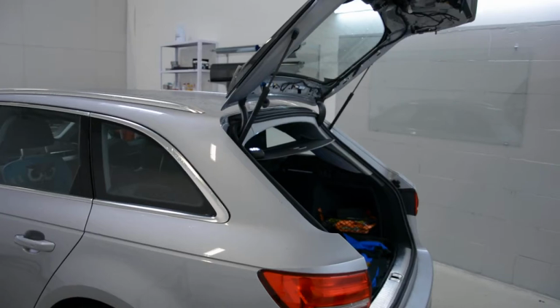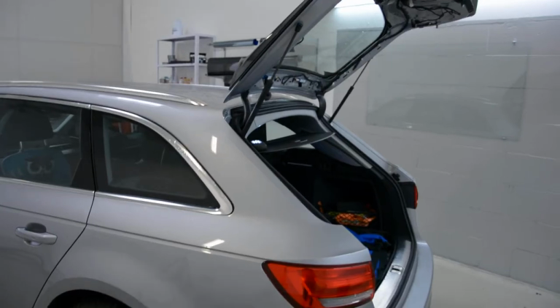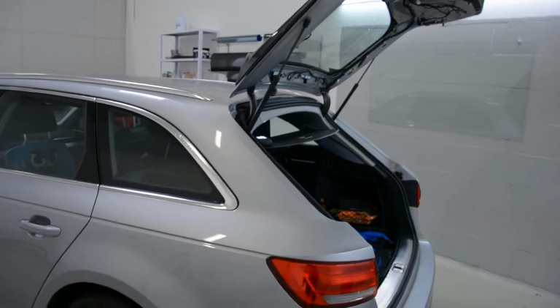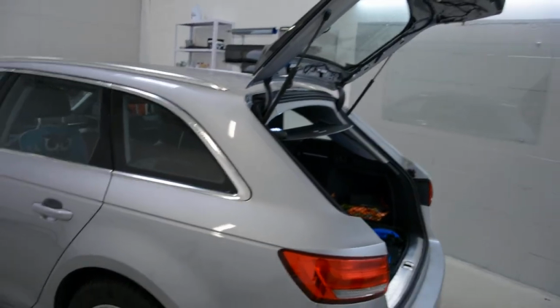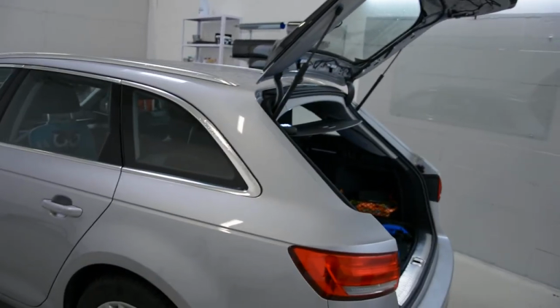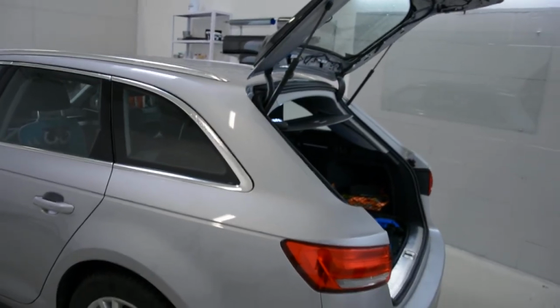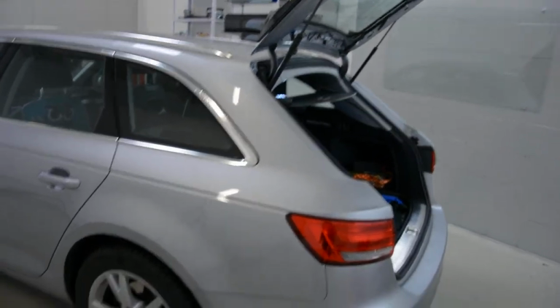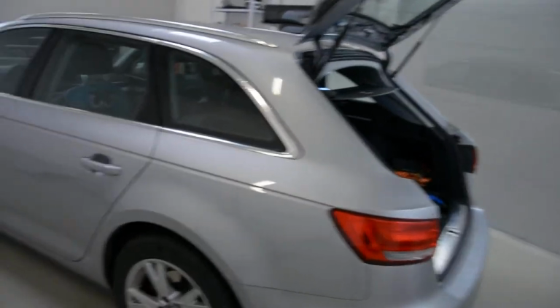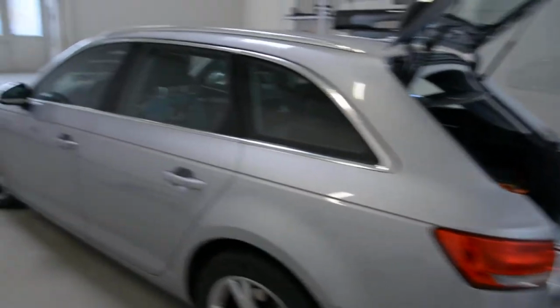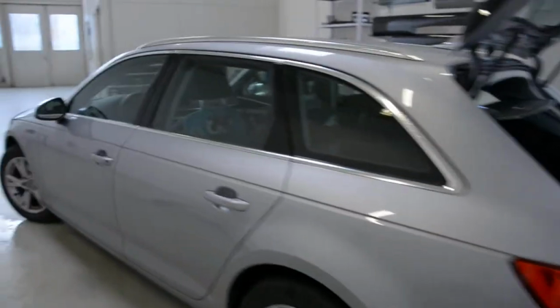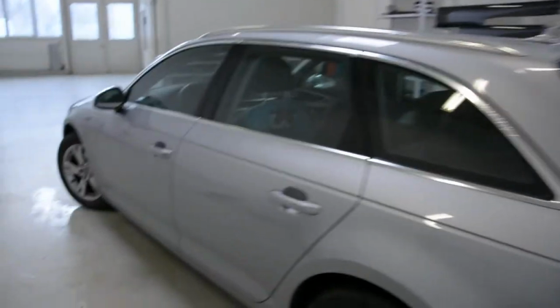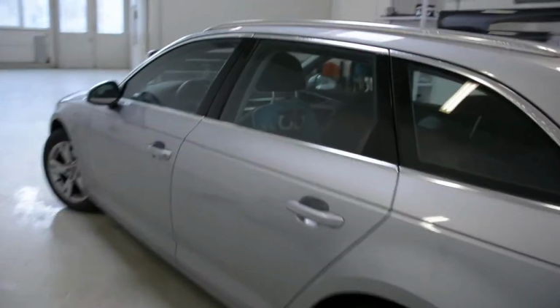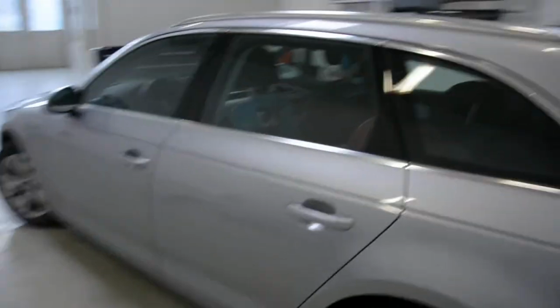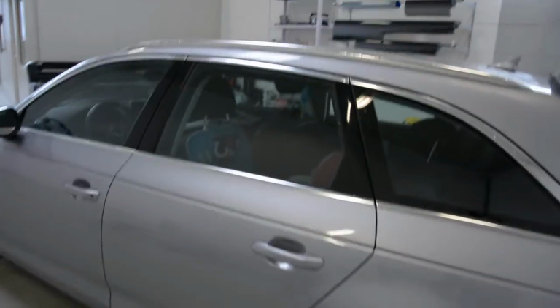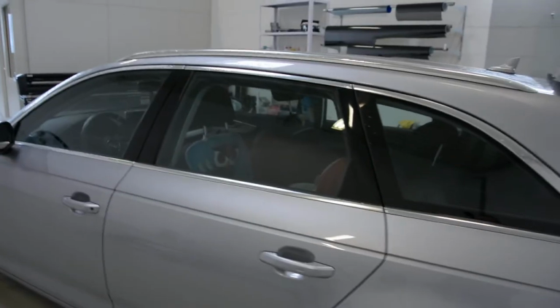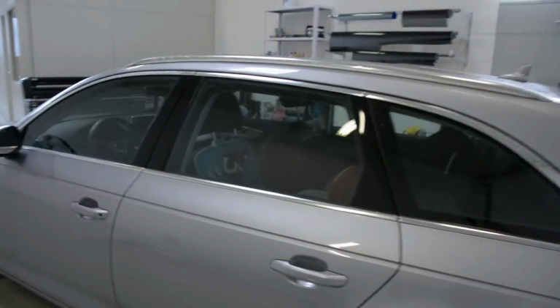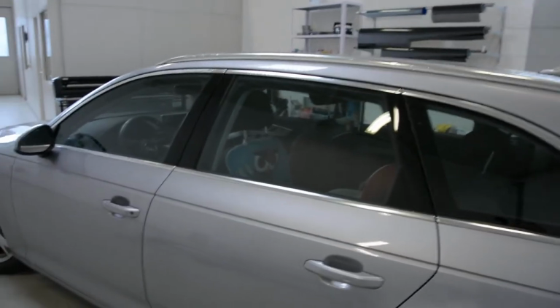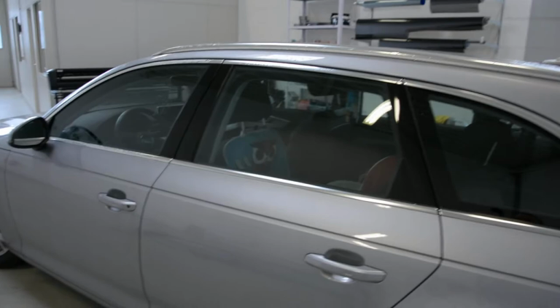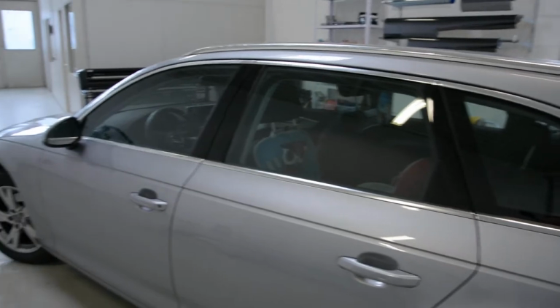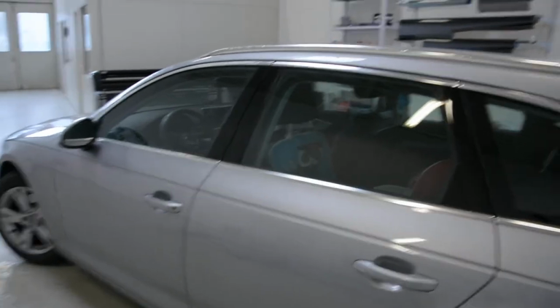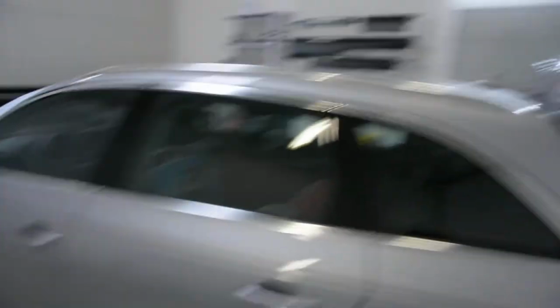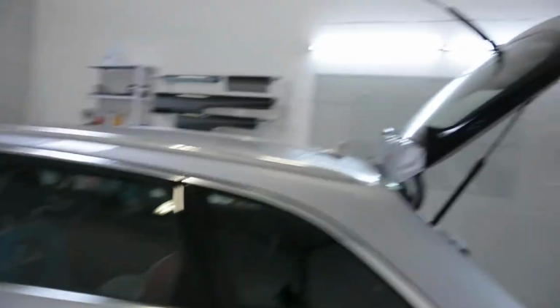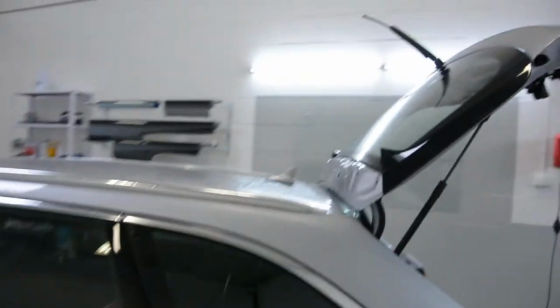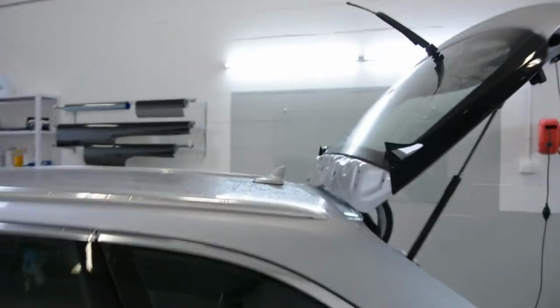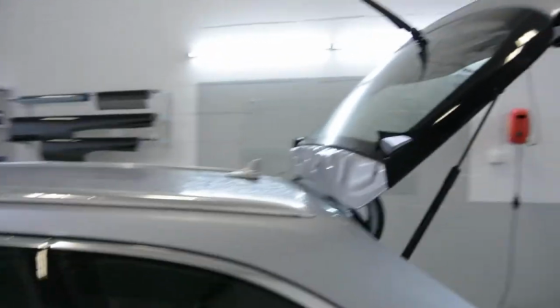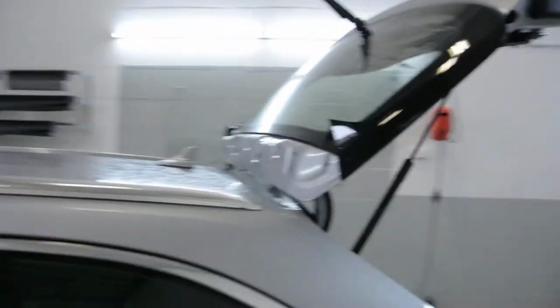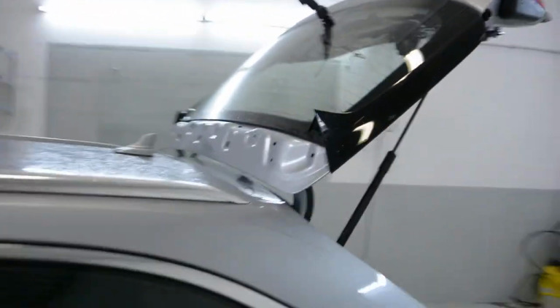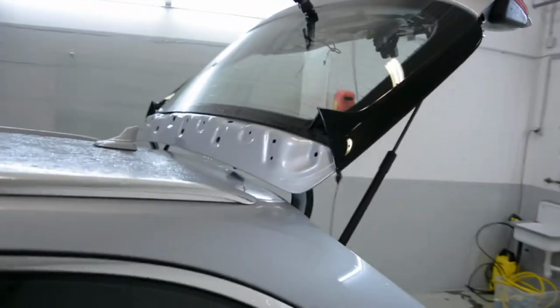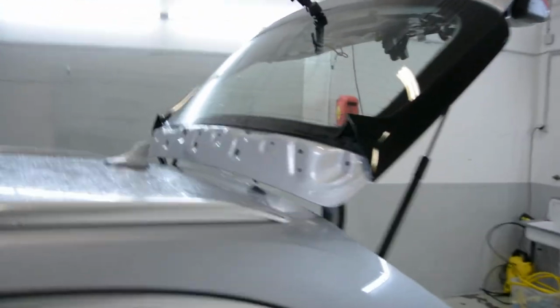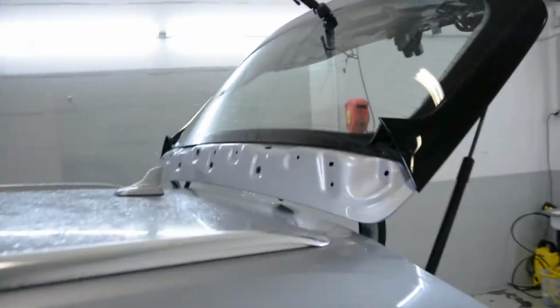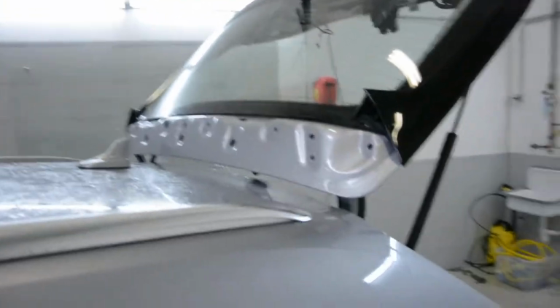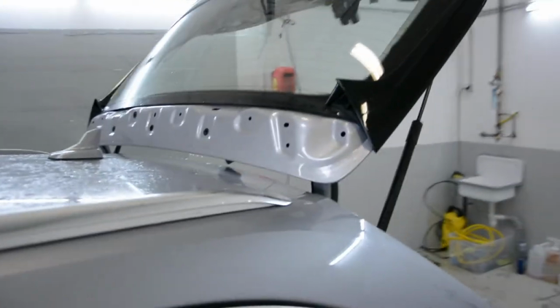Hello everyone. Here we have an Audi A4 V8 2016 model. I will explain to you how I remove the spoiler.